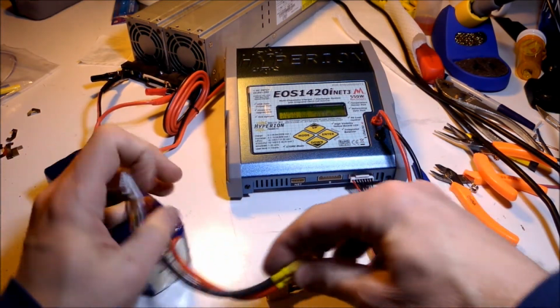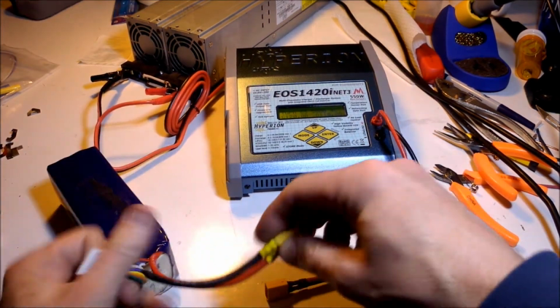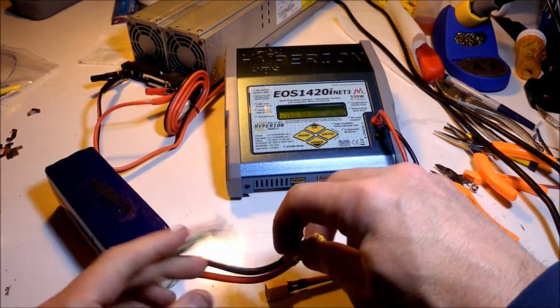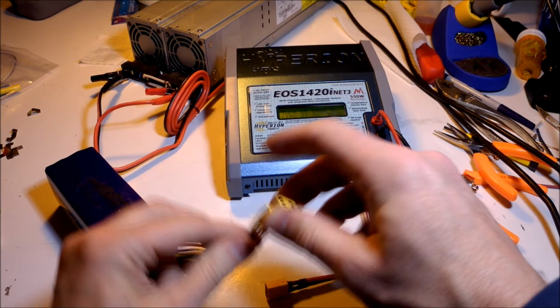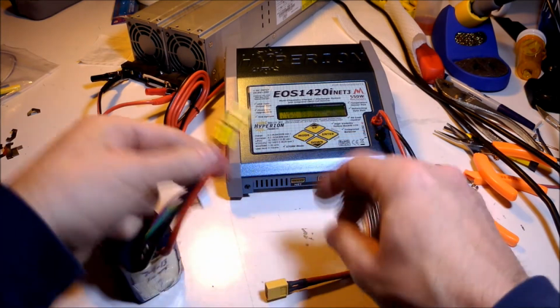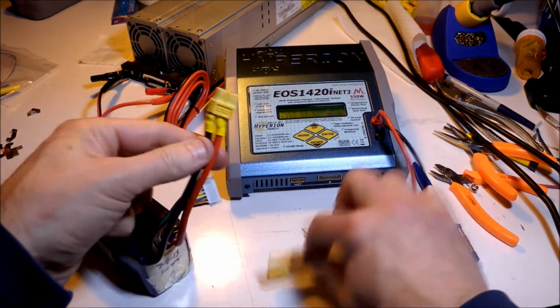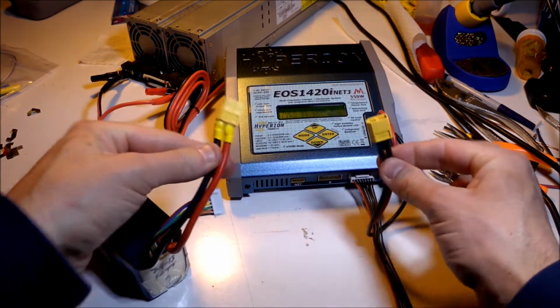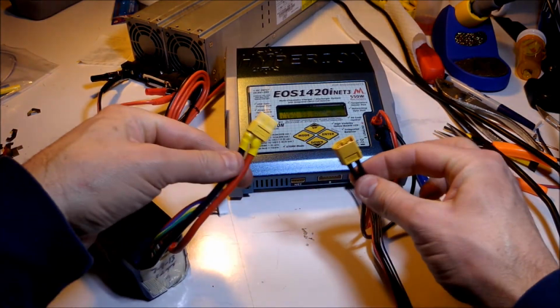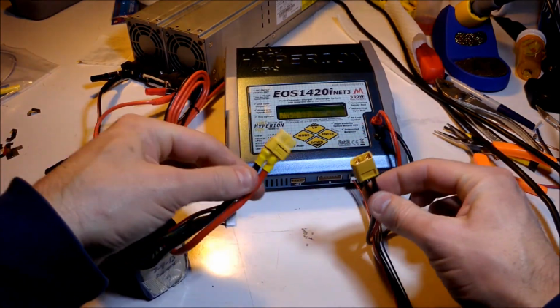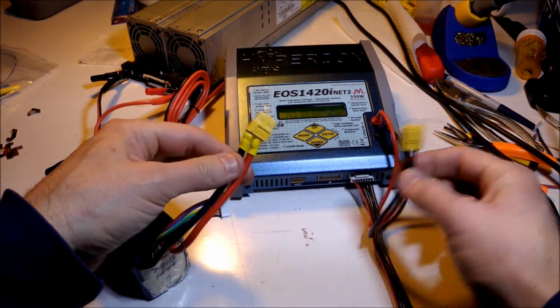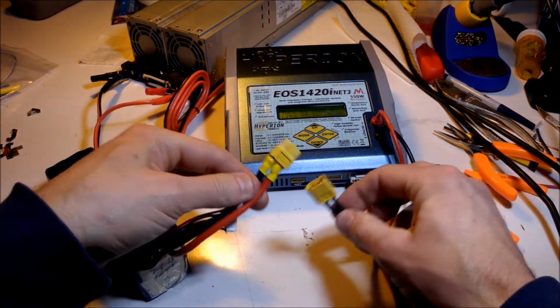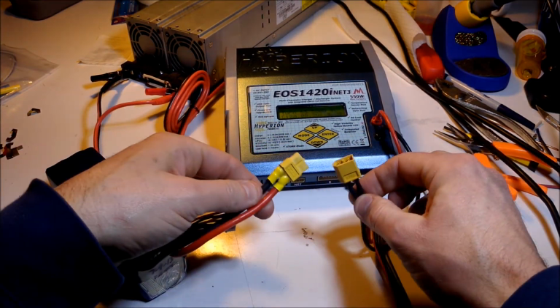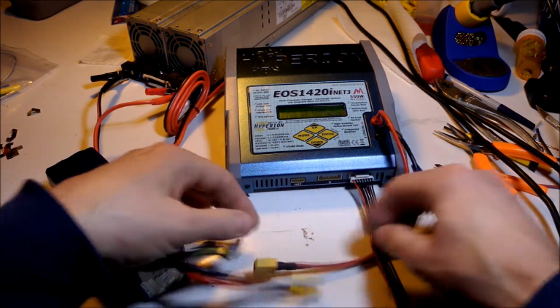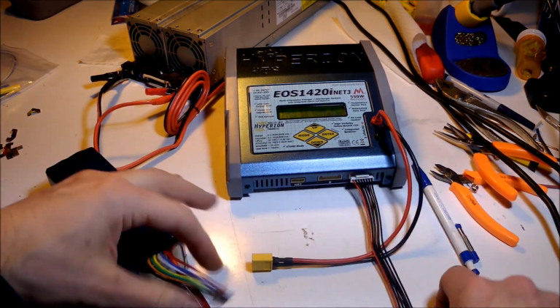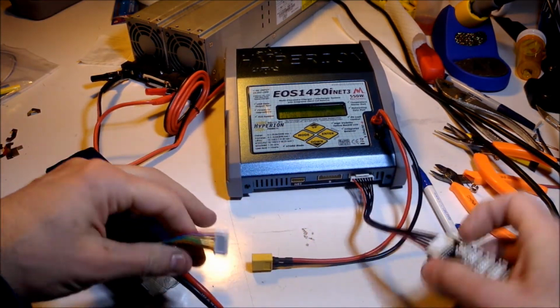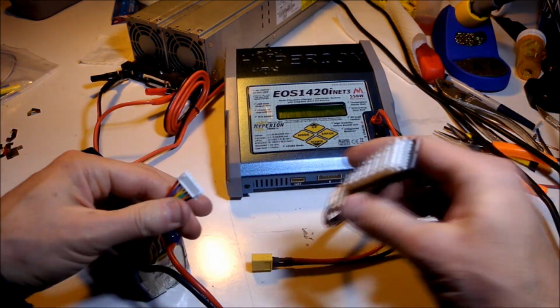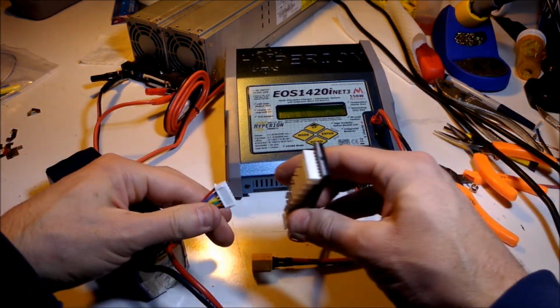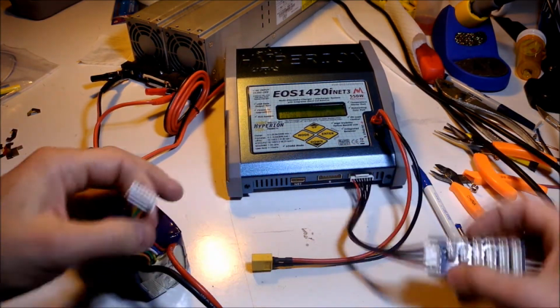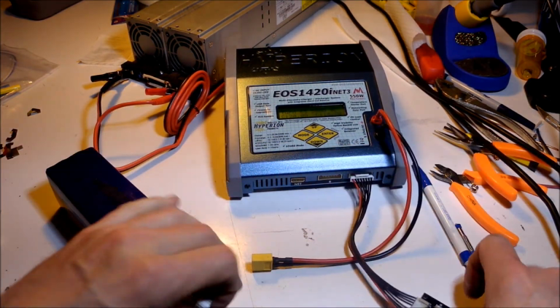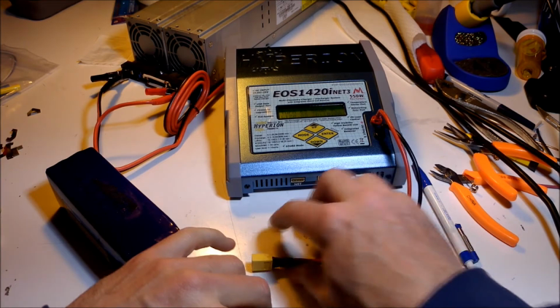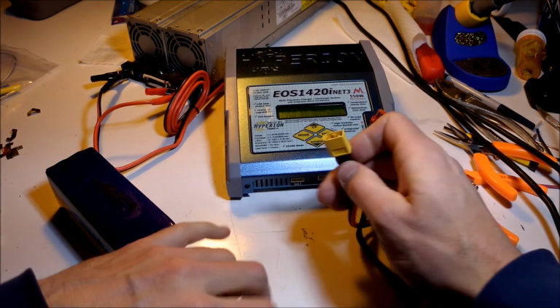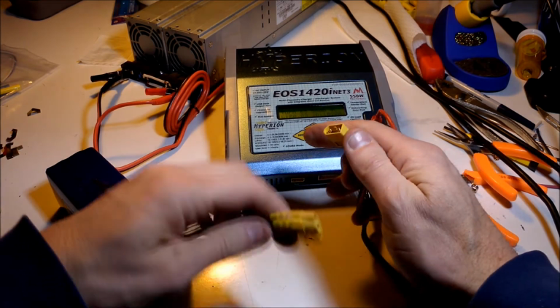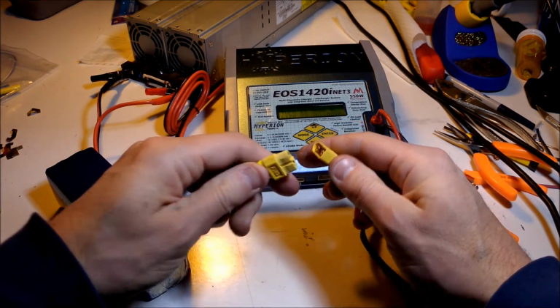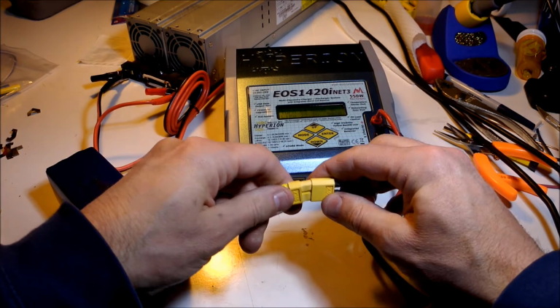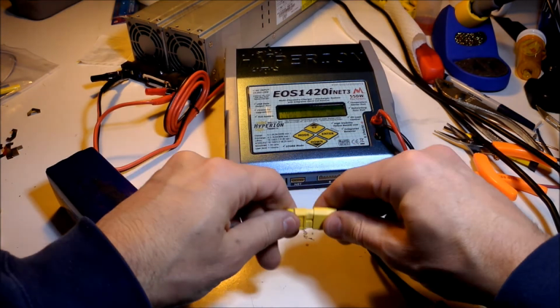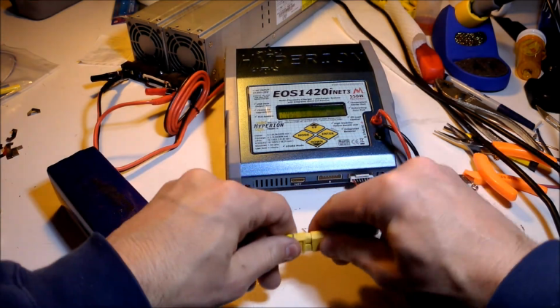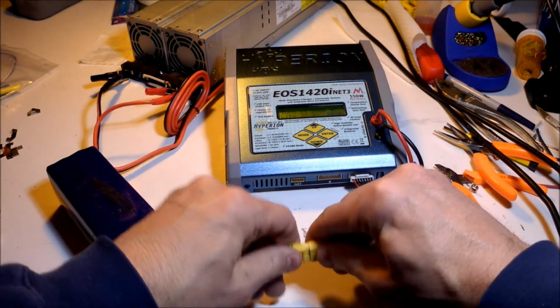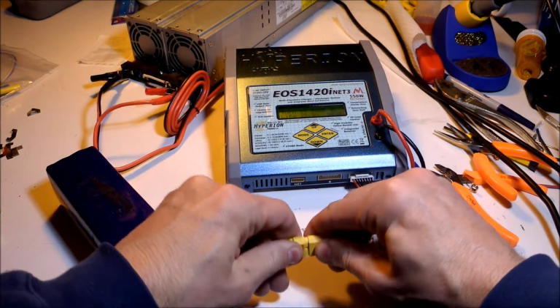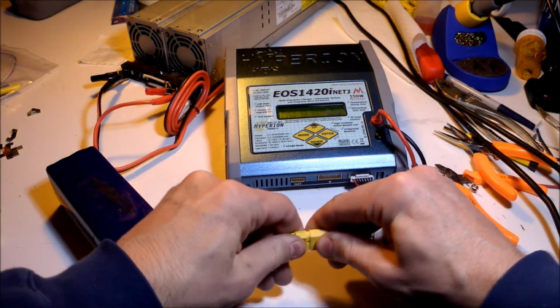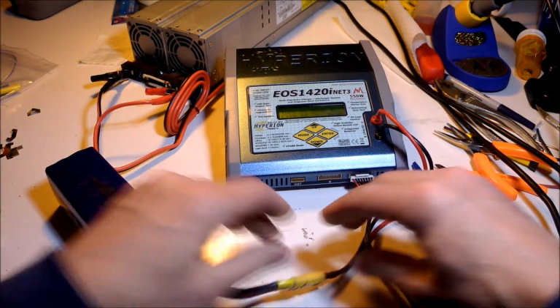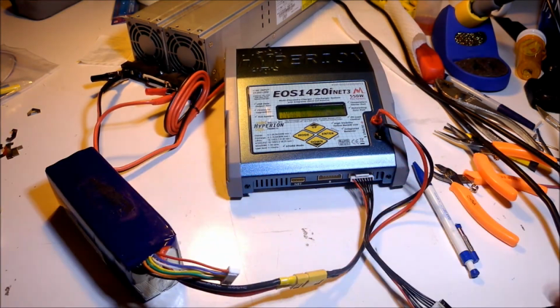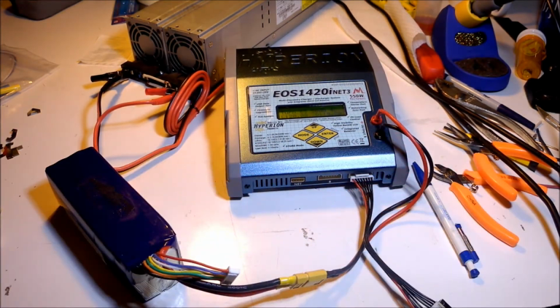Then you want to connect — always connect the large wires first. You don't want to connect the balancing connector first. Large wires first and last.